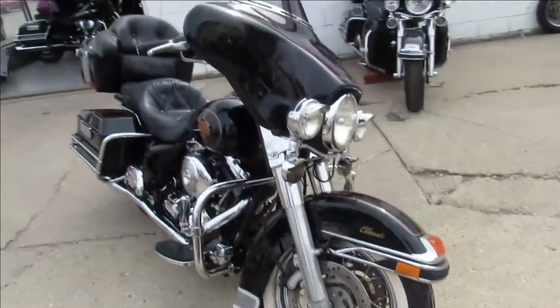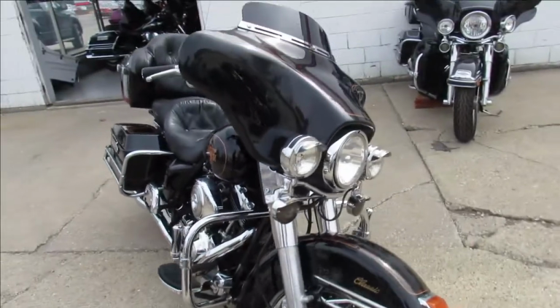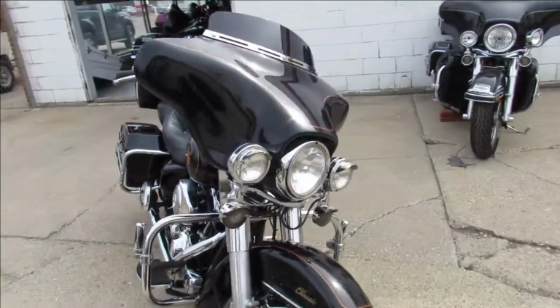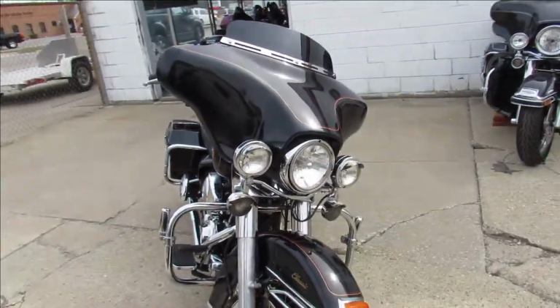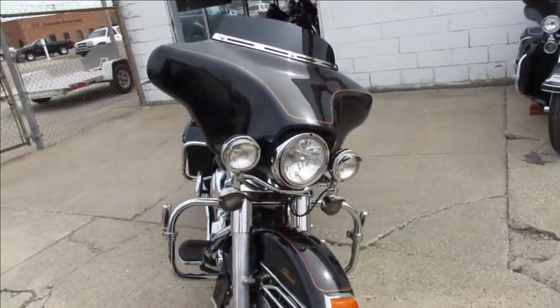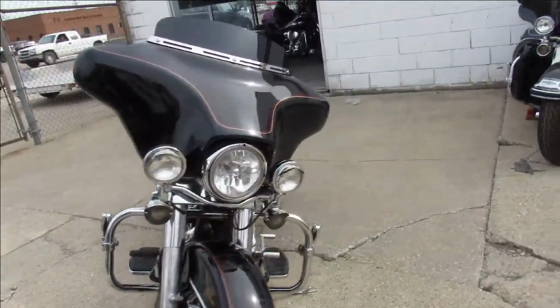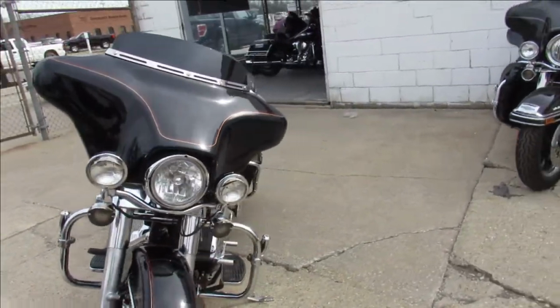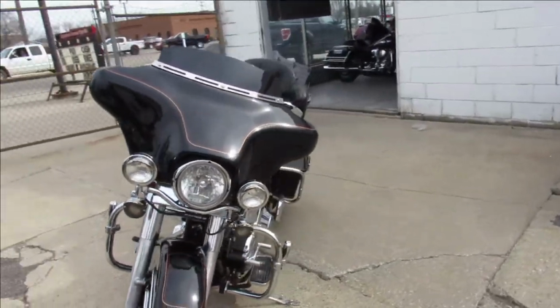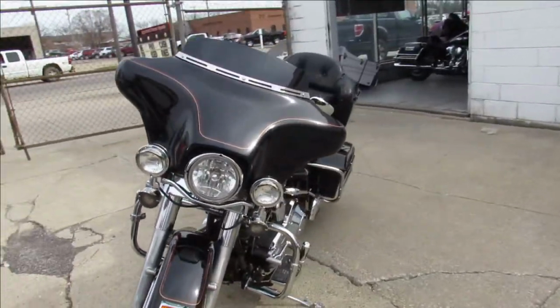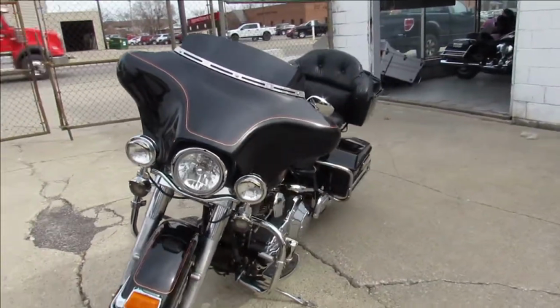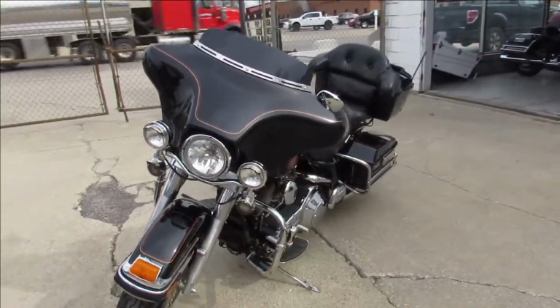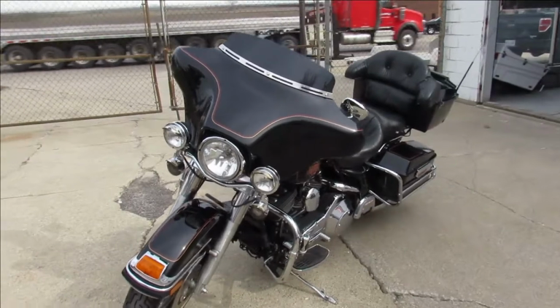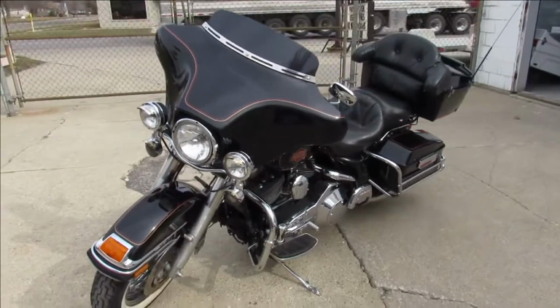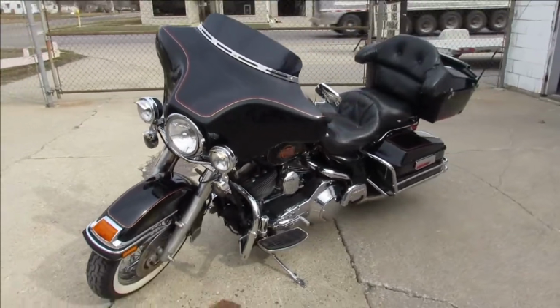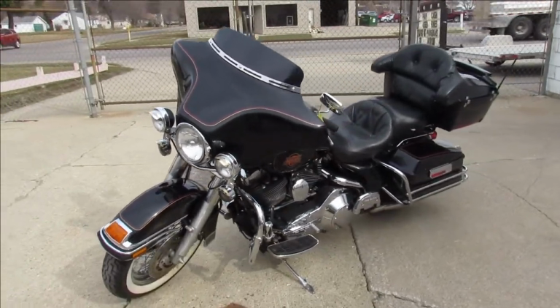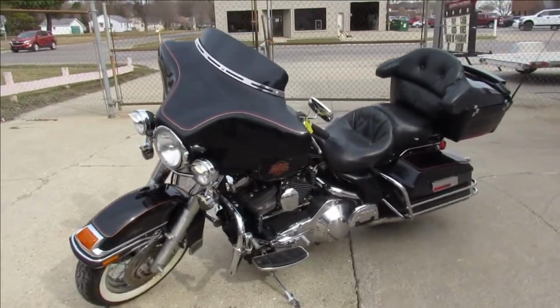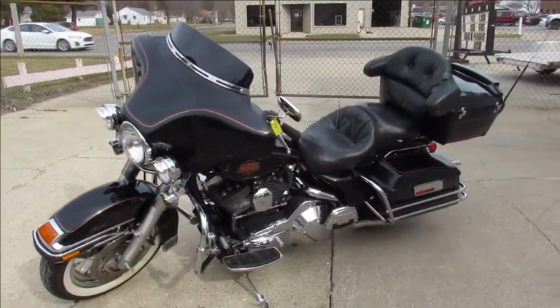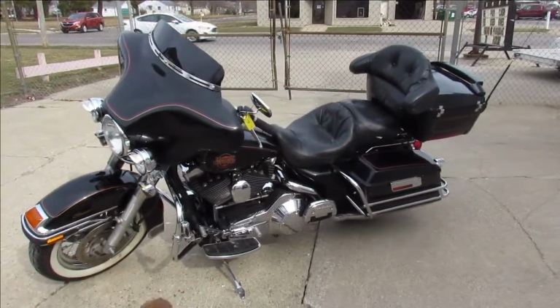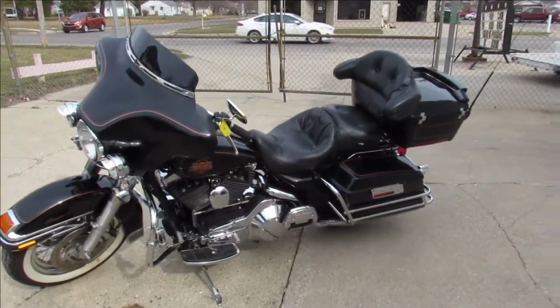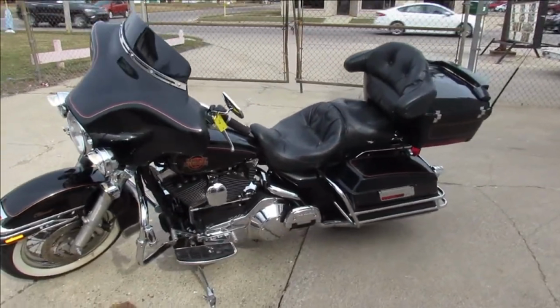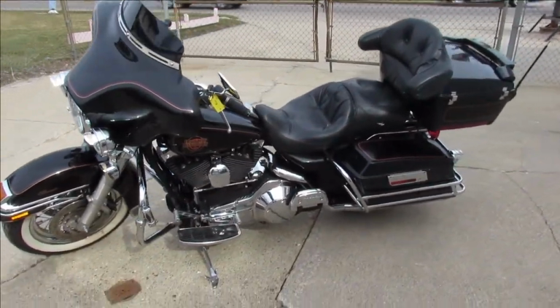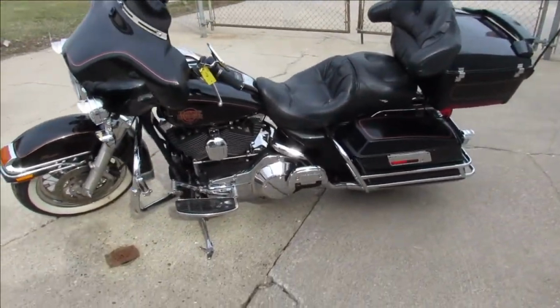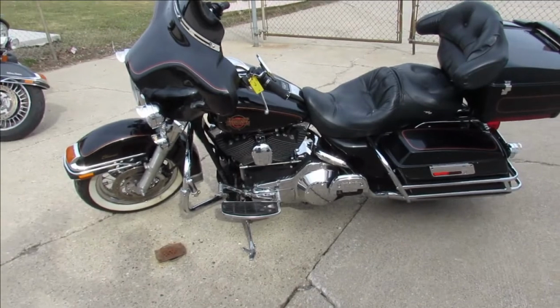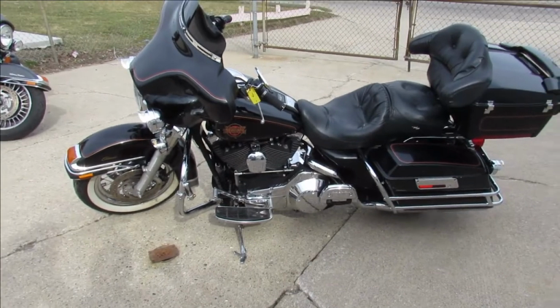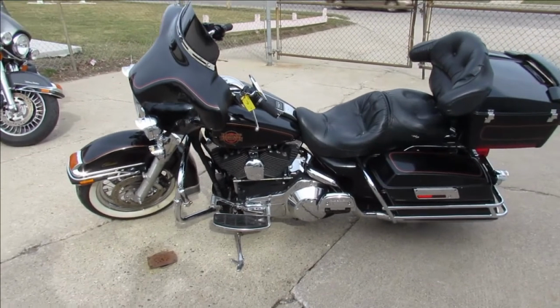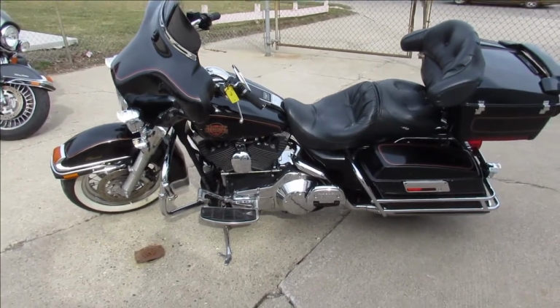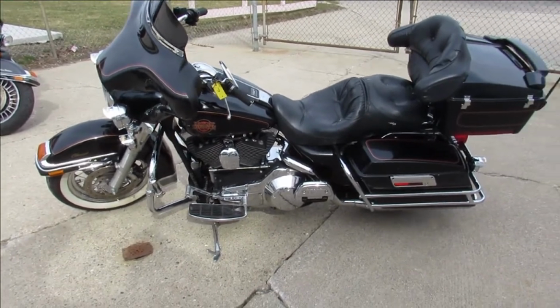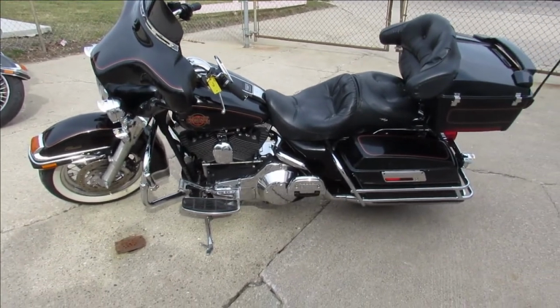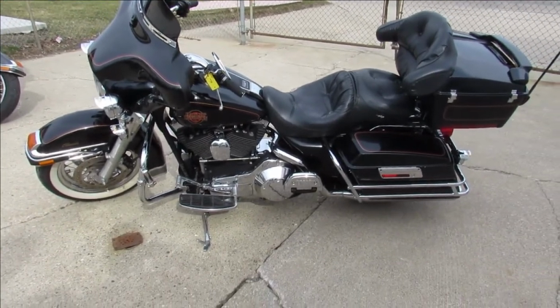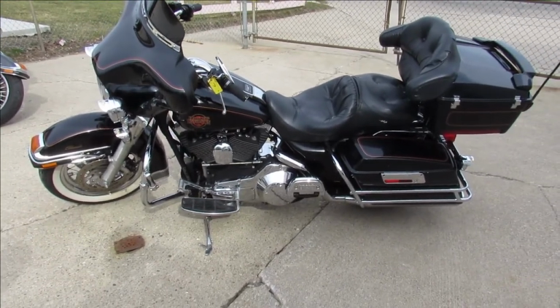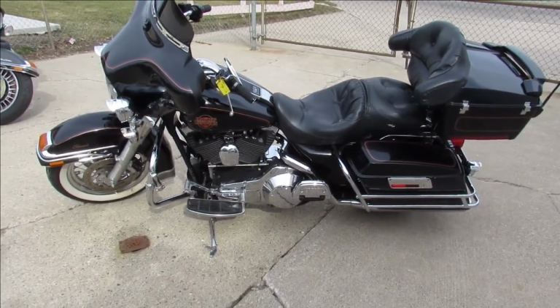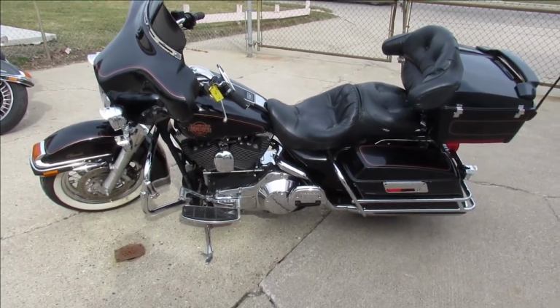It's a nice clean bike, tons of chrome. It's got the Vance and Hines exhaust that sounds great. It's just been serviced at the dealership, been inspected, all the fluids have been changed — ready to hit the road guys. Nice clean bike with low miles, this one won't be here long. Great bike for the money.